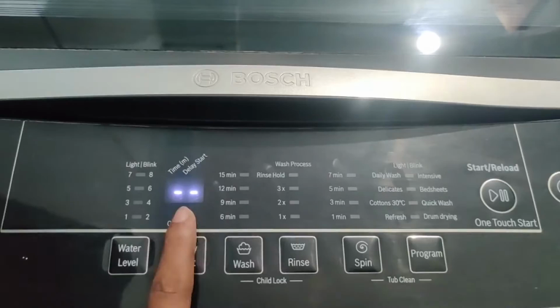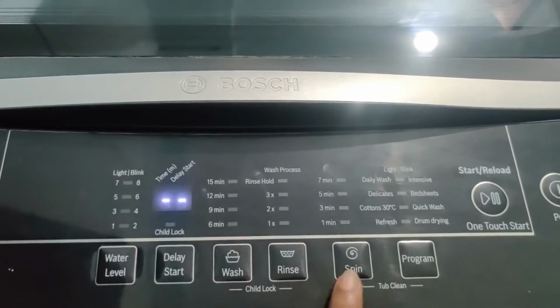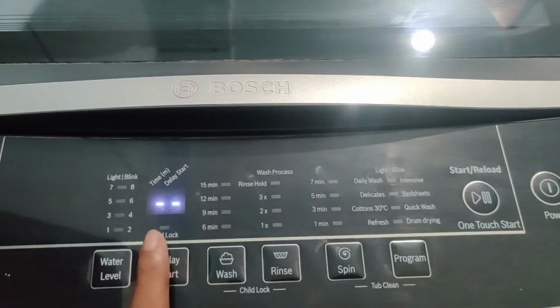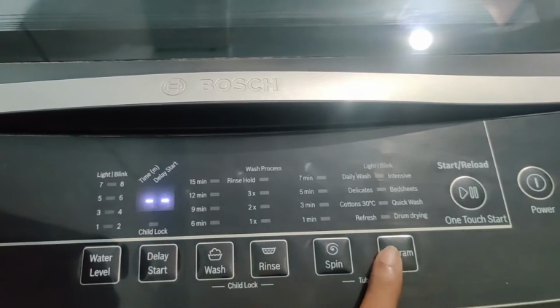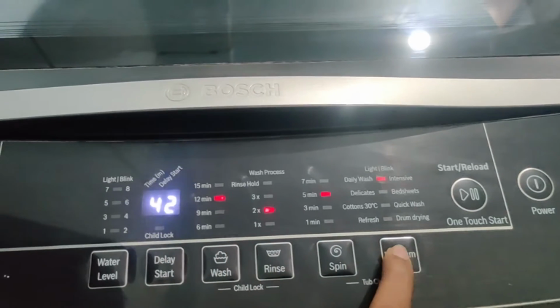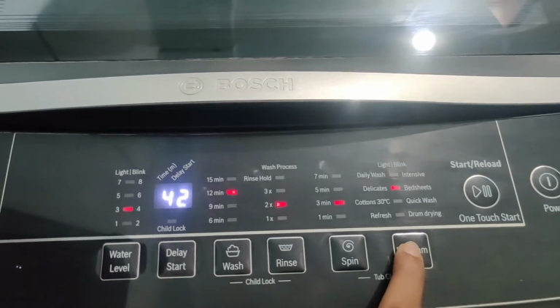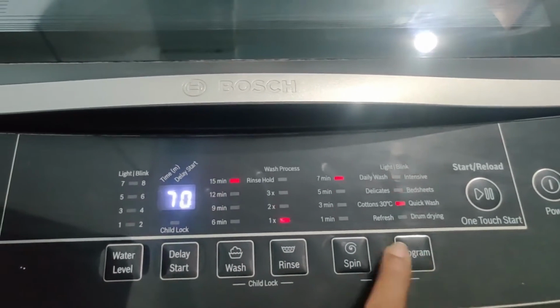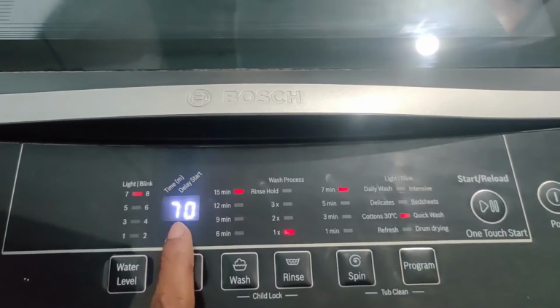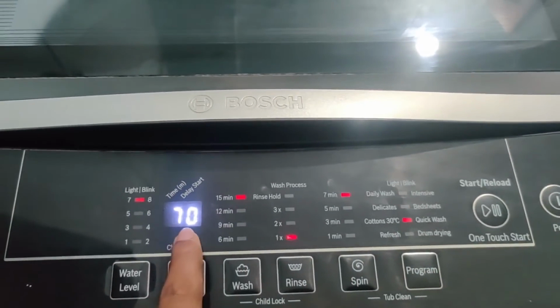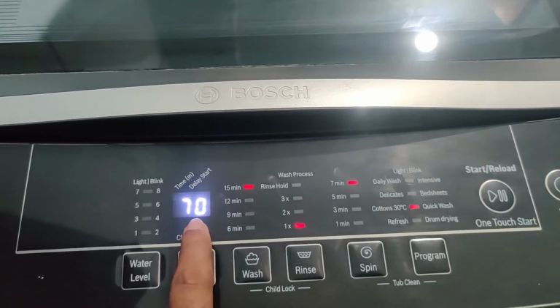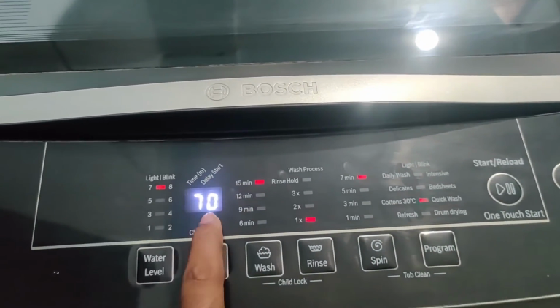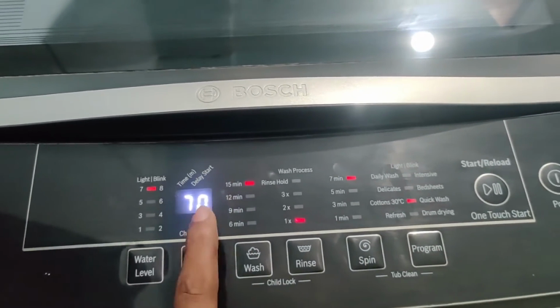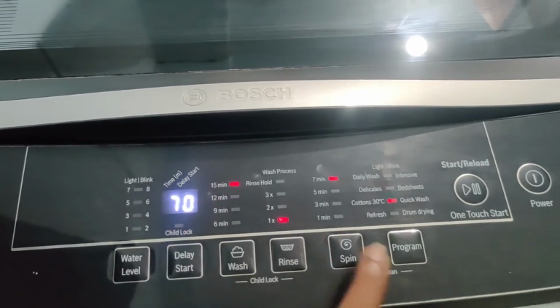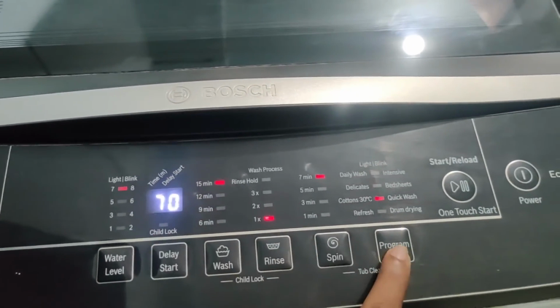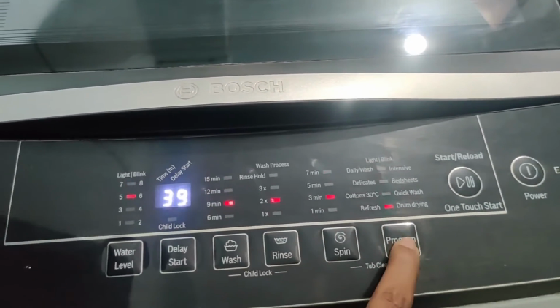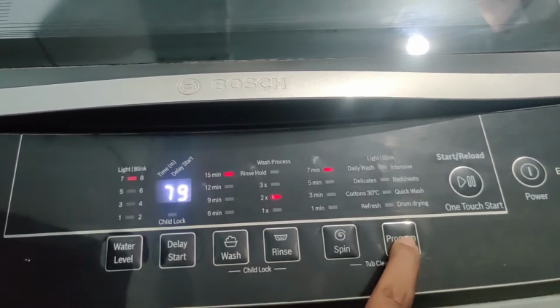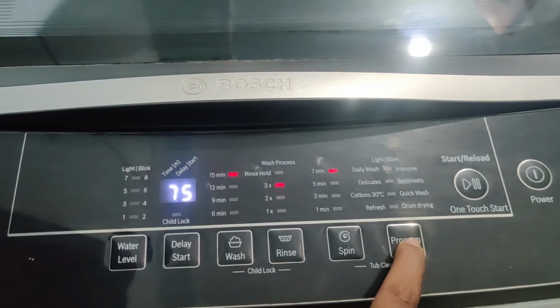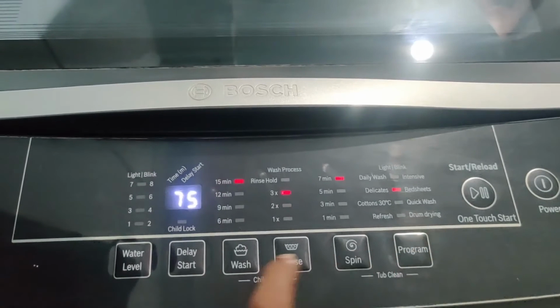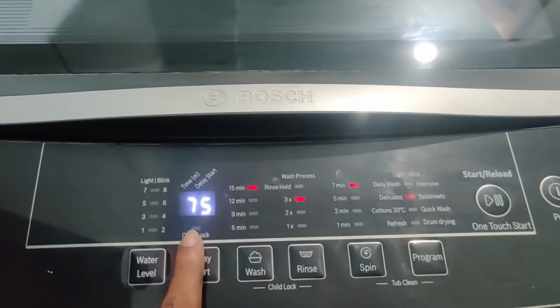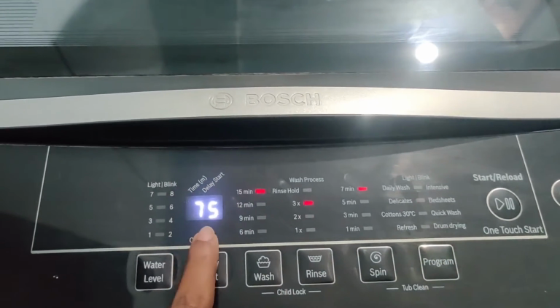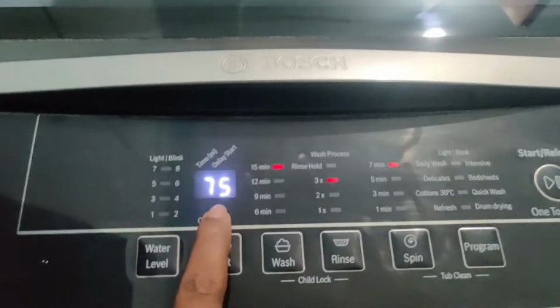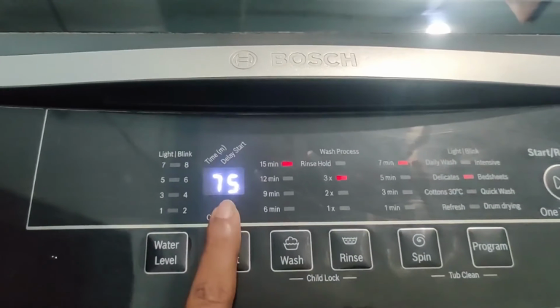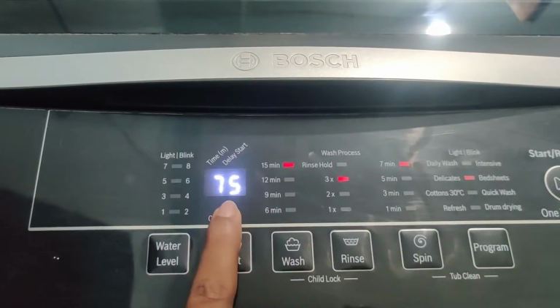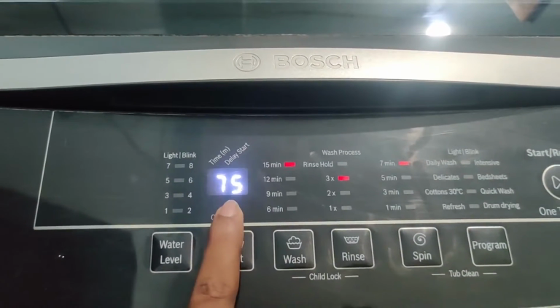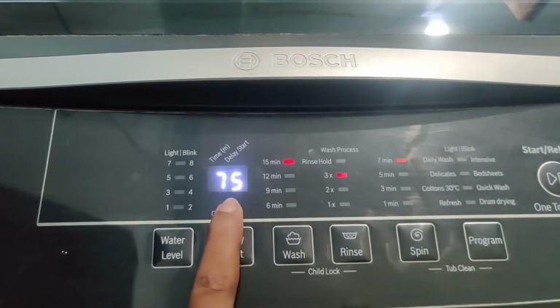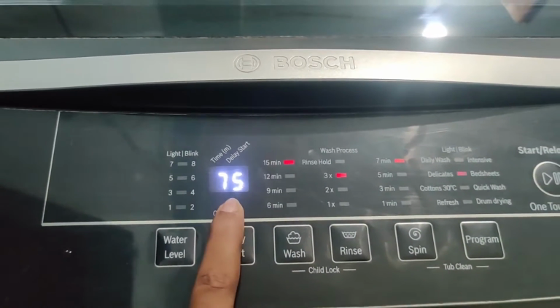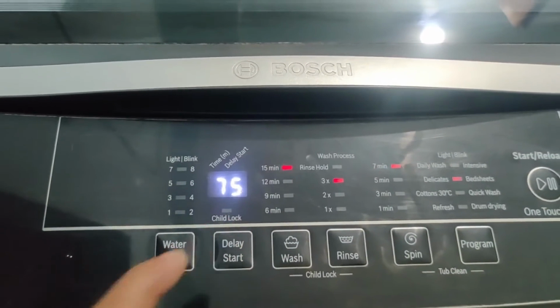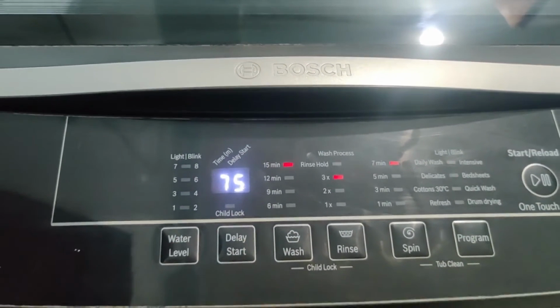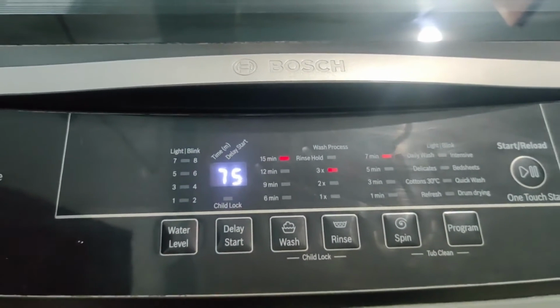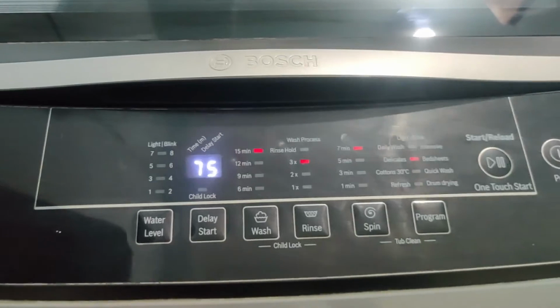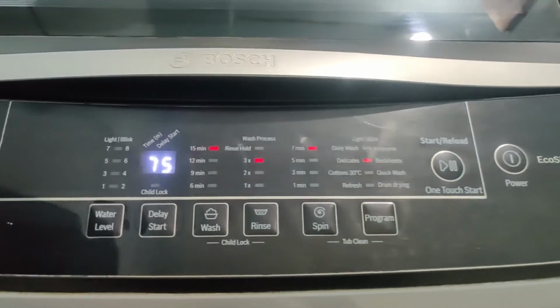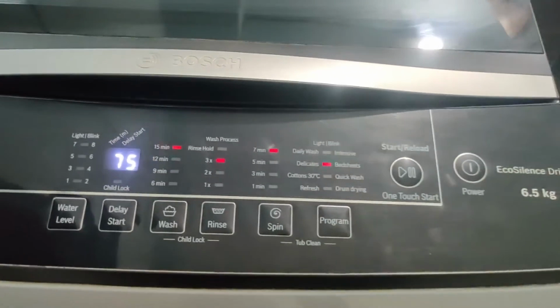Here is the wash programs button, and this machine has several wash program options. Here is the display — on this display you can check the current operation while the machine is running, and when you change the wash program, the washing time also changes accordingly on the display.